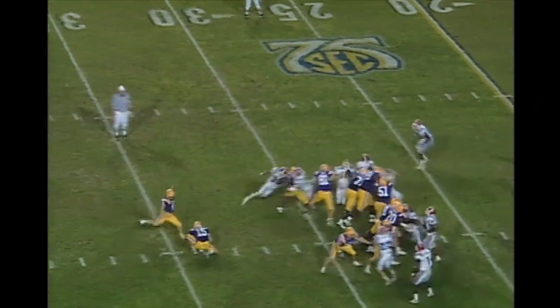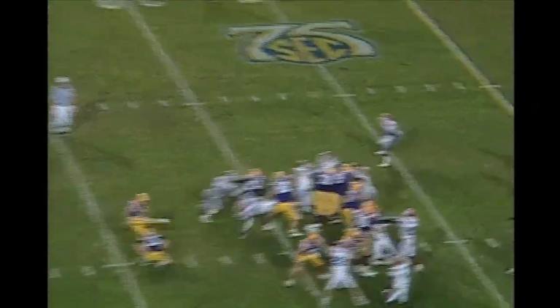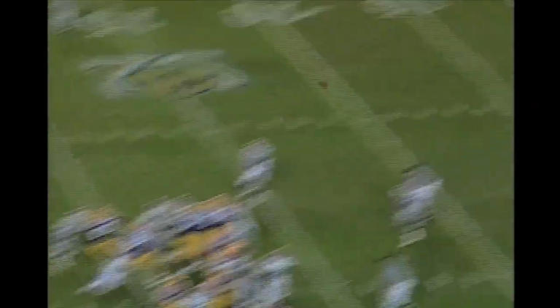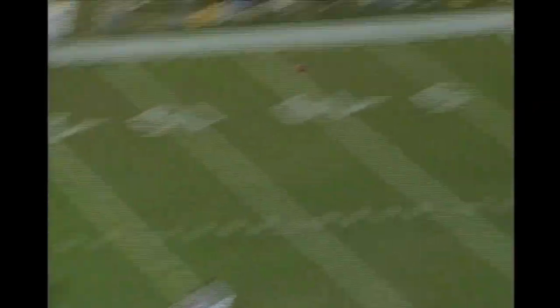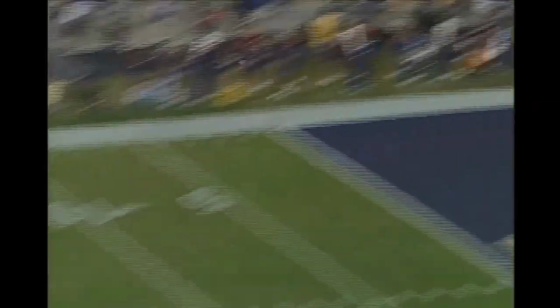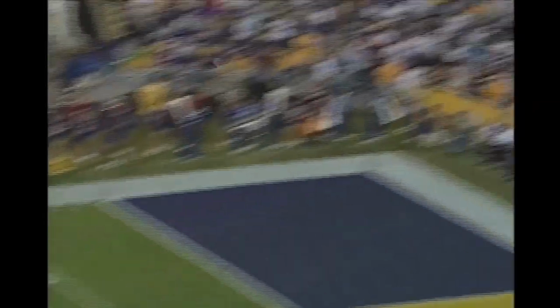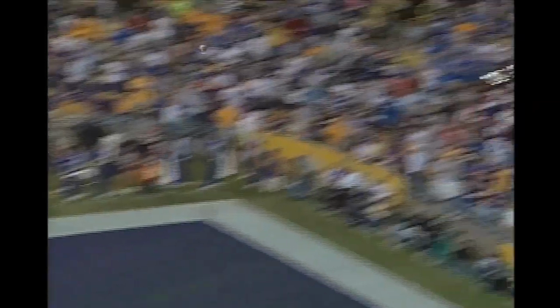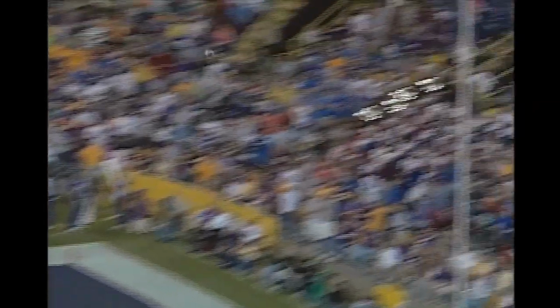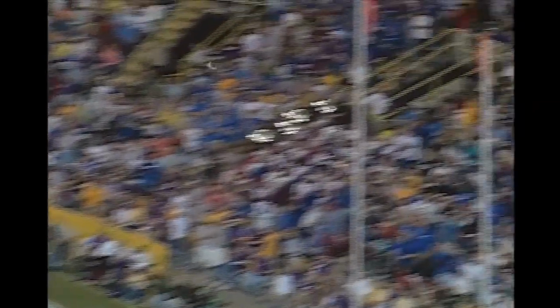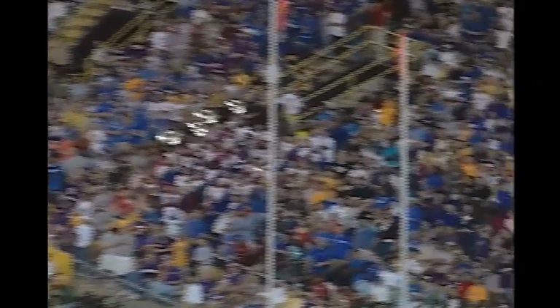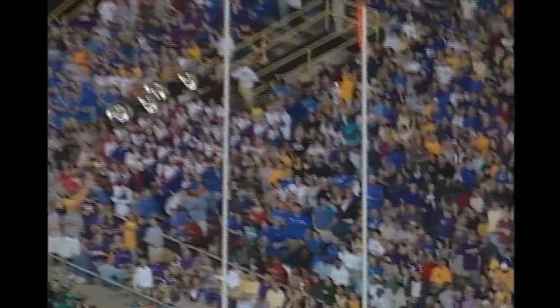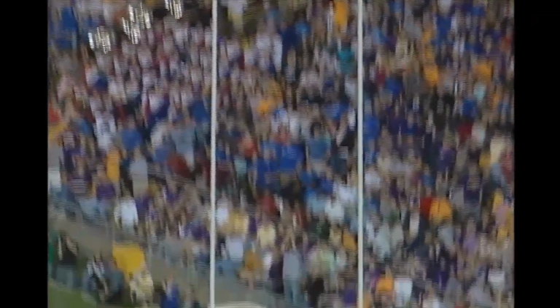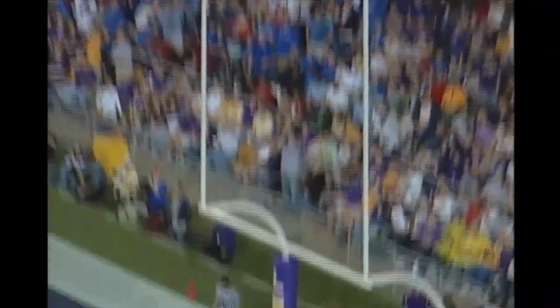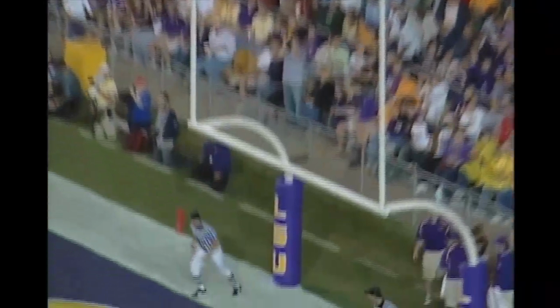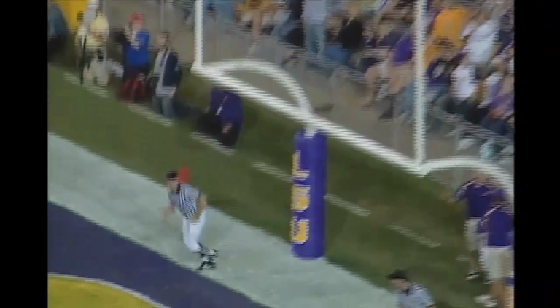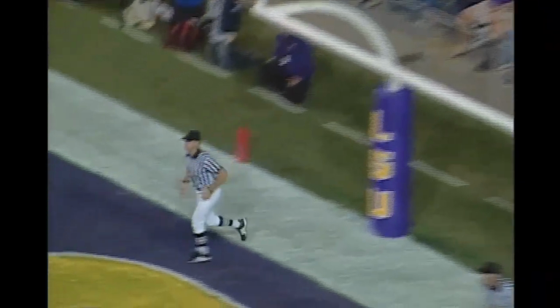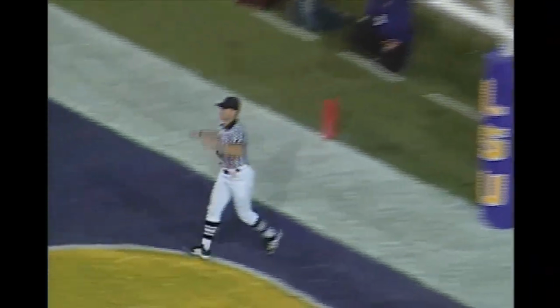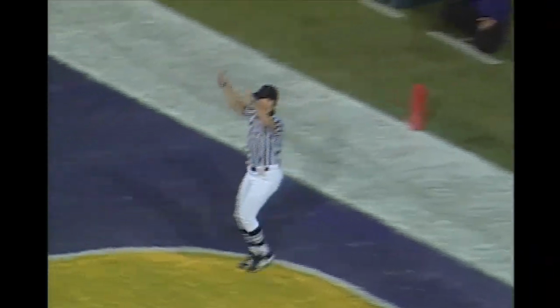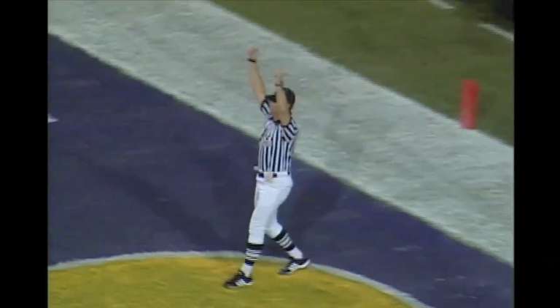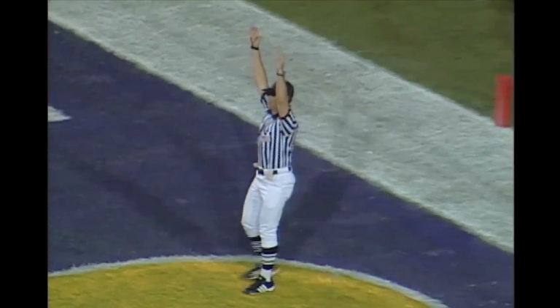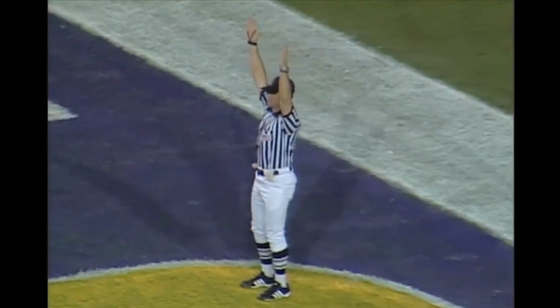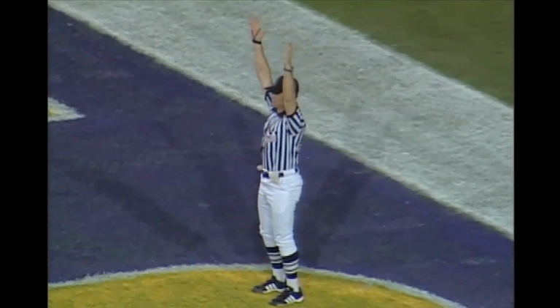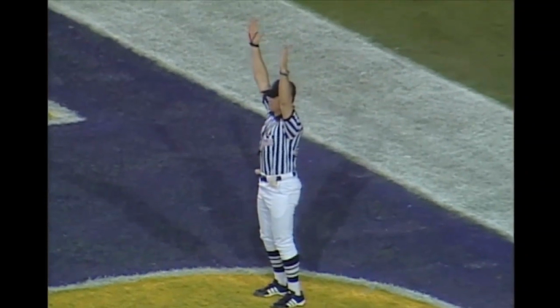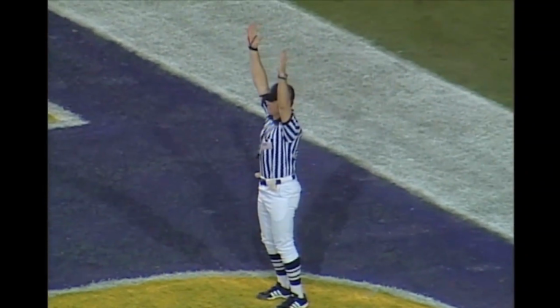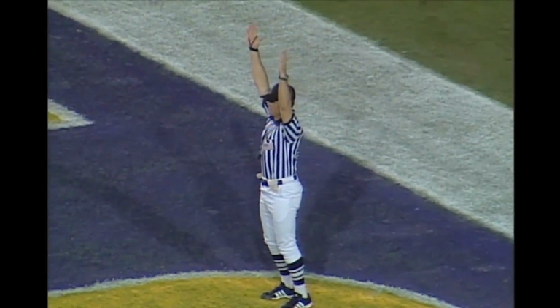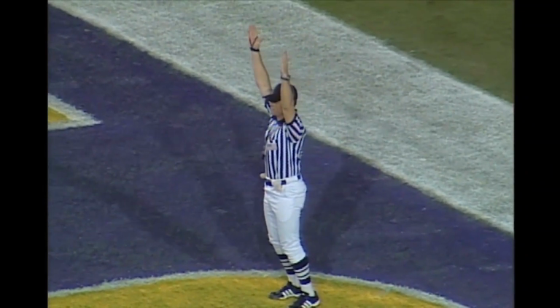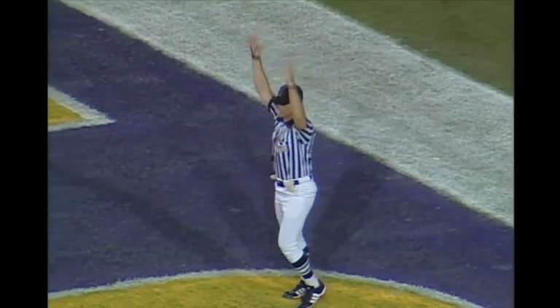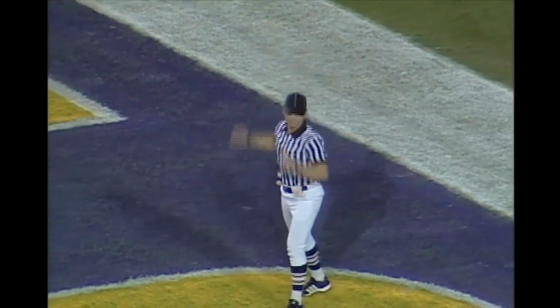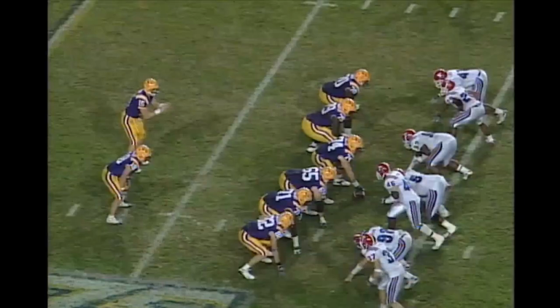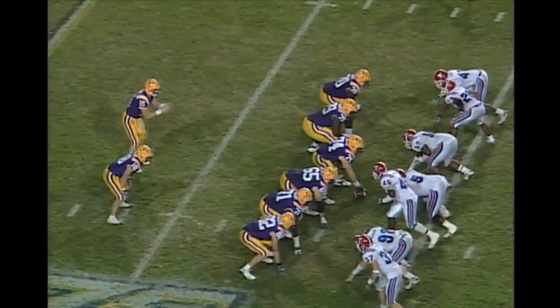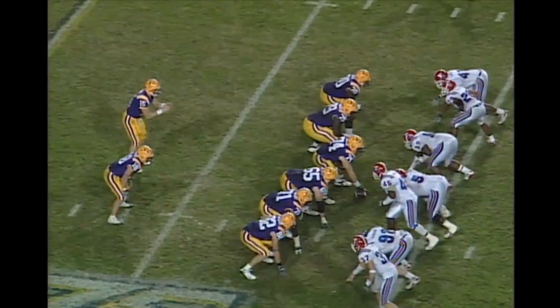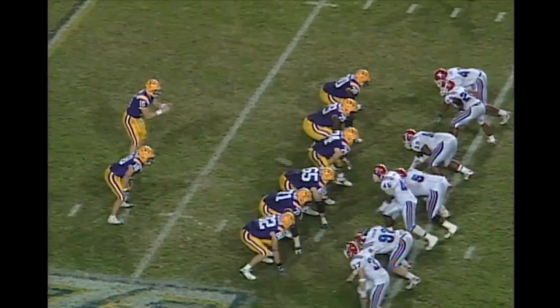There's a snap and a kick, and he has got the distance, and he has hit his second field goal of the night.